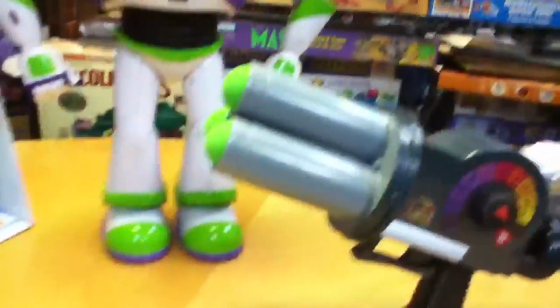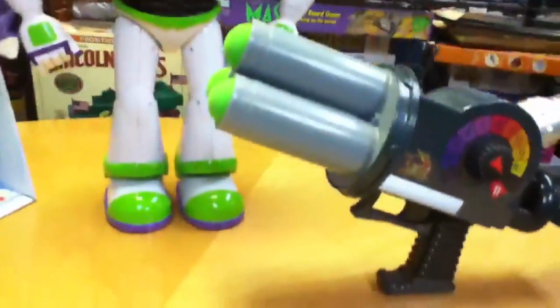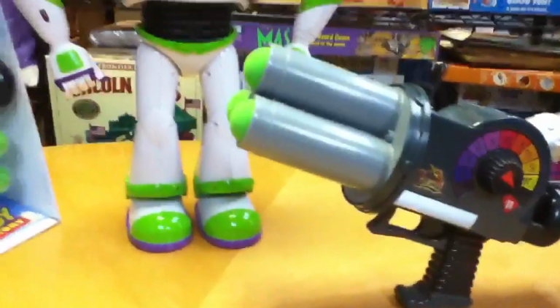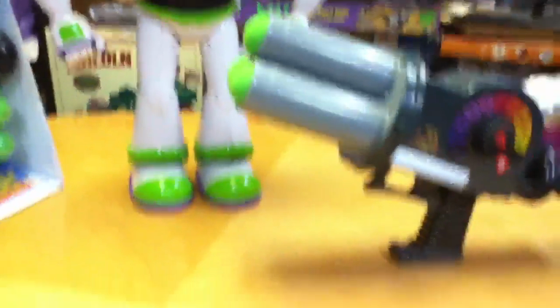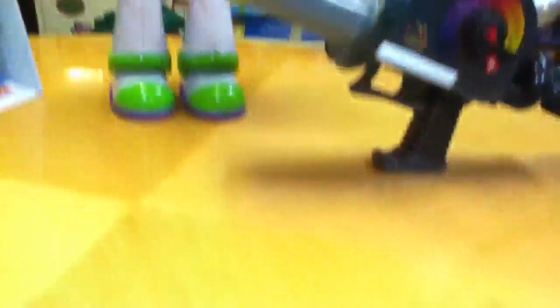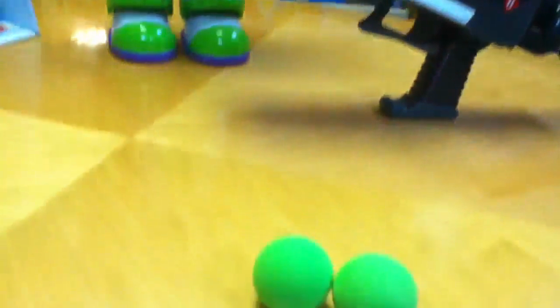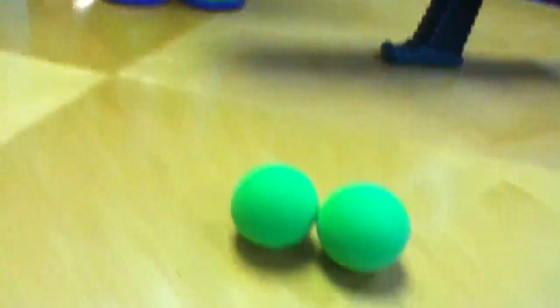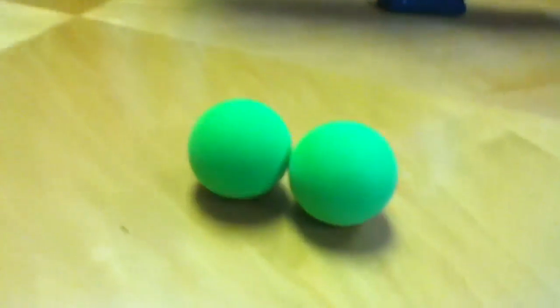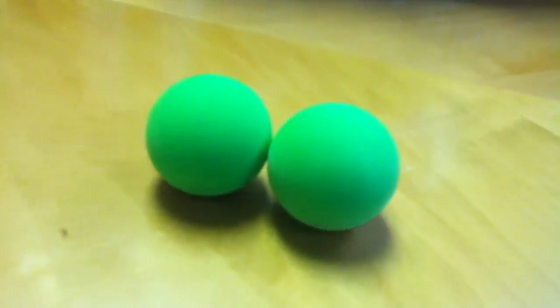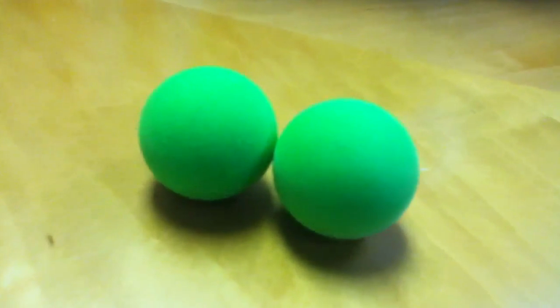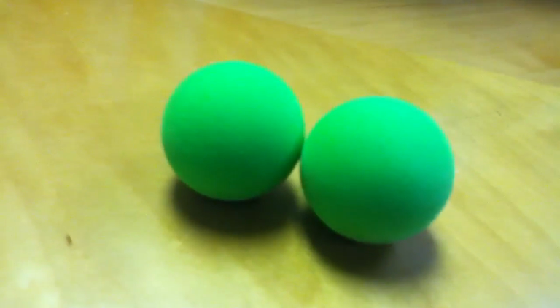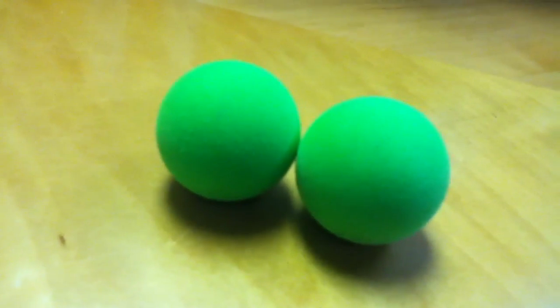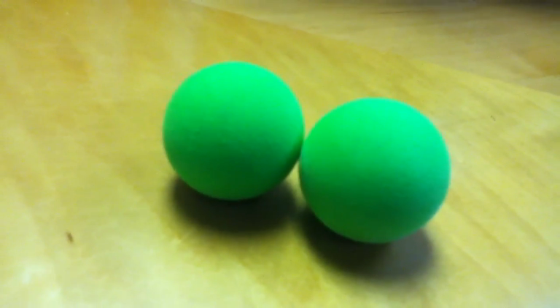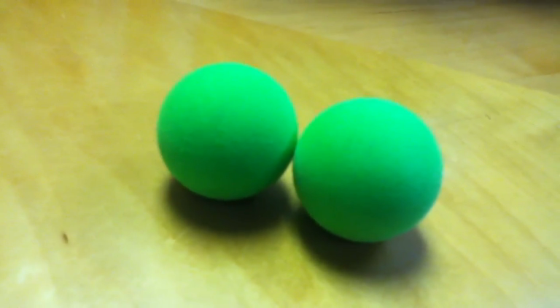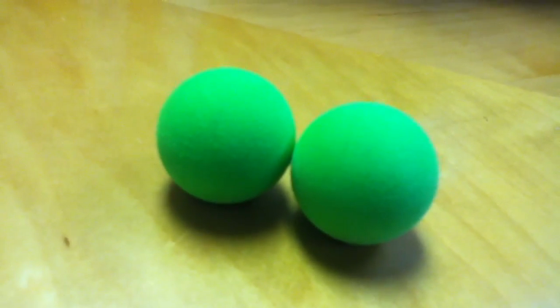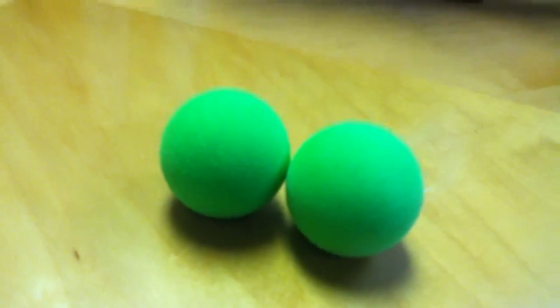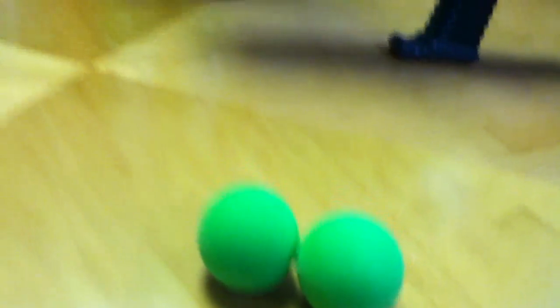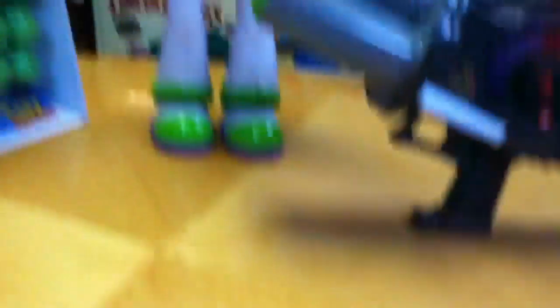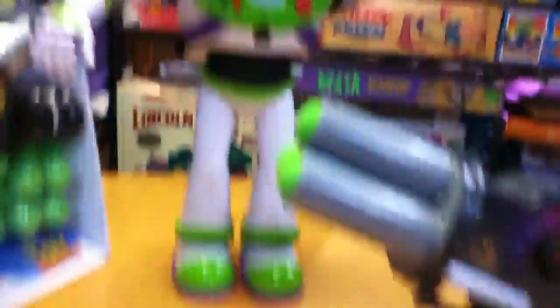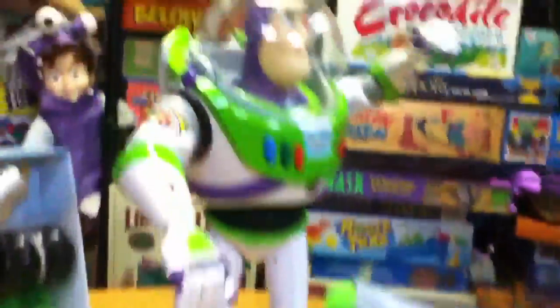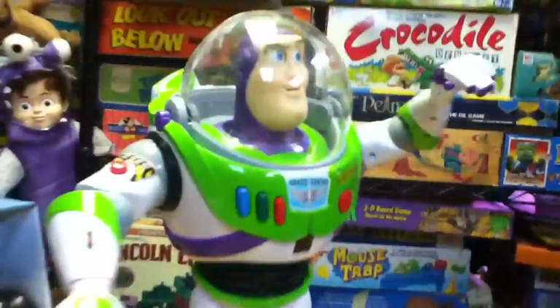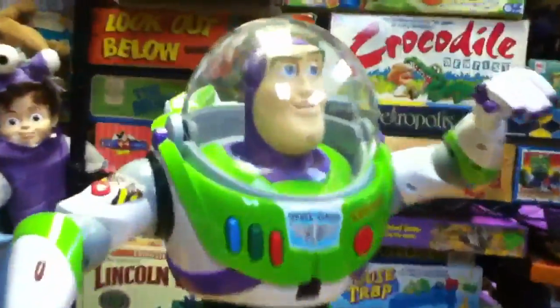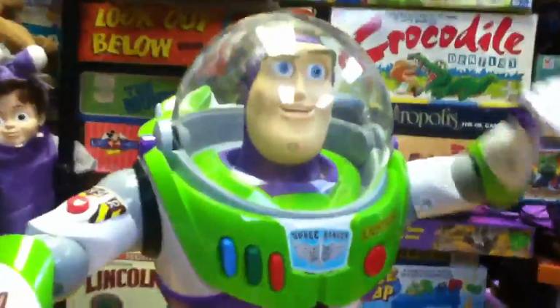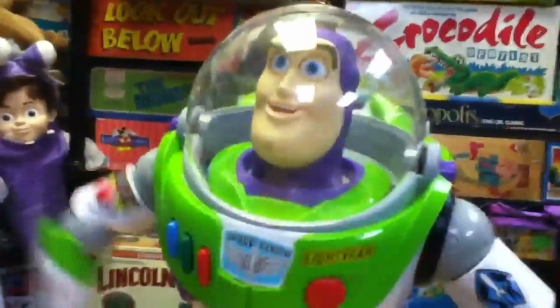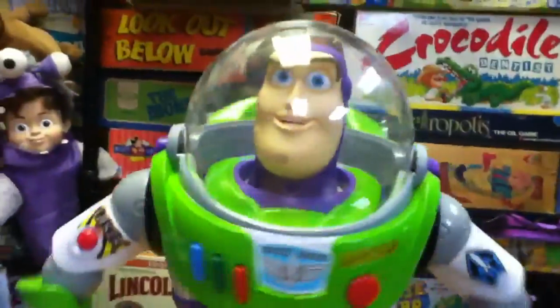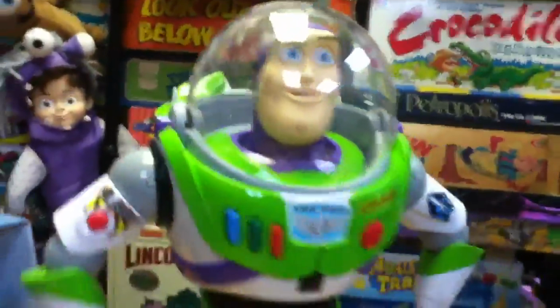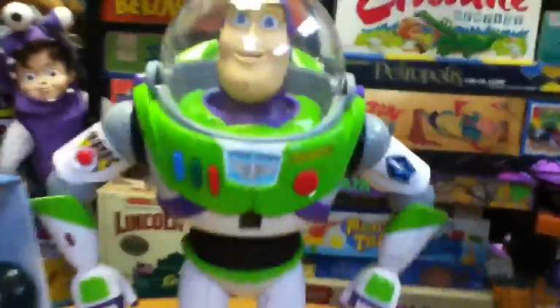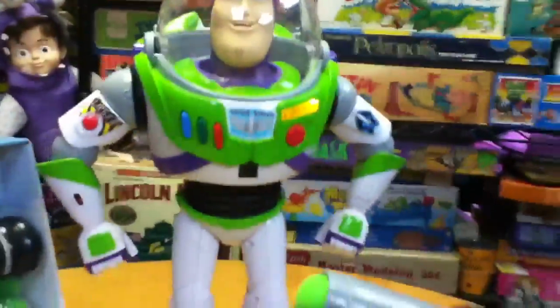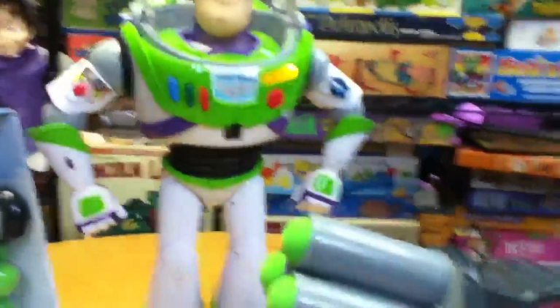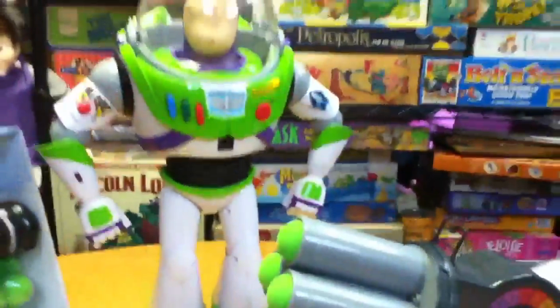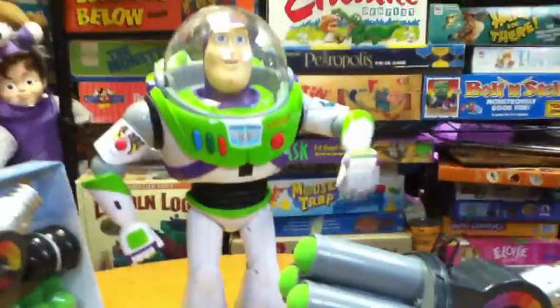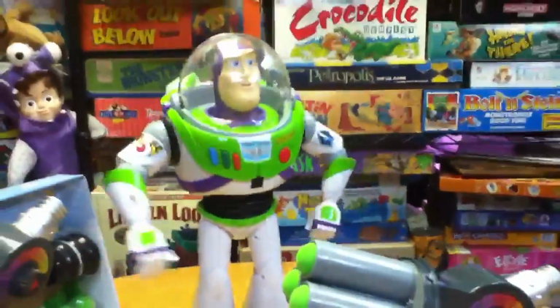It actually comes with lots of these green balls, and they're fuzzy. I wonder if they come from little green men. So we're going to test this out right now.